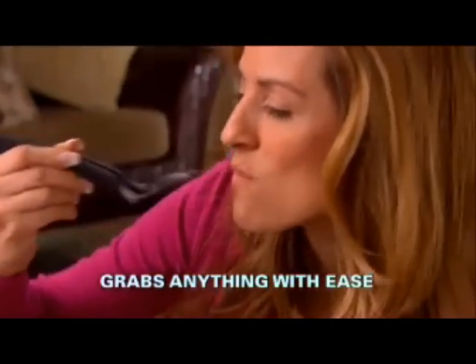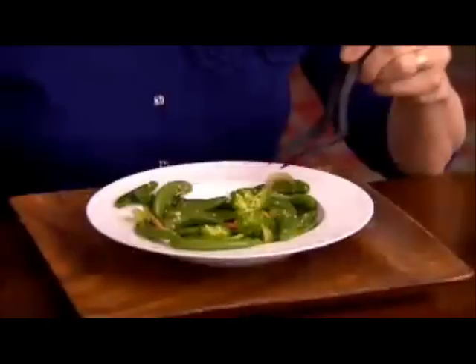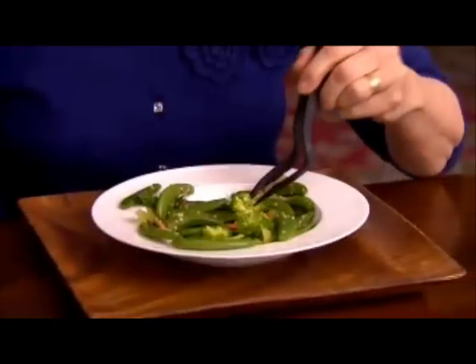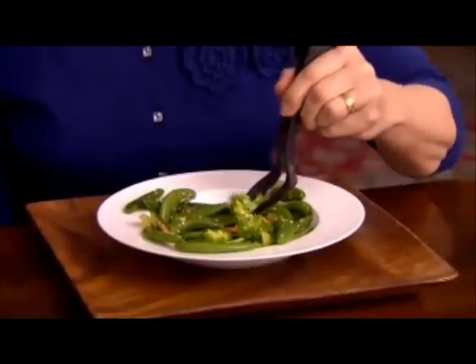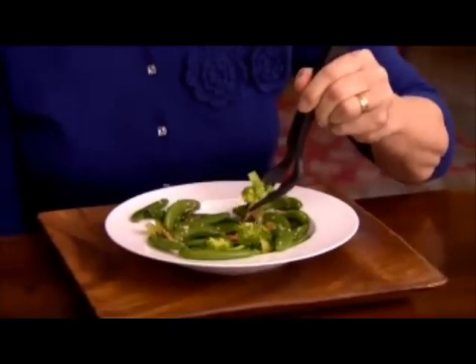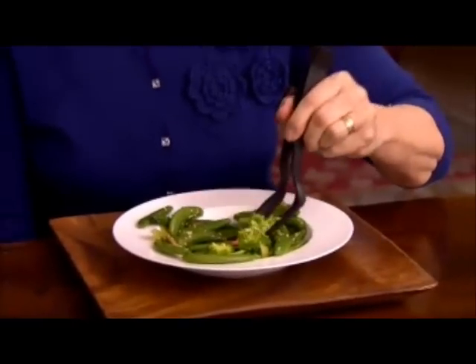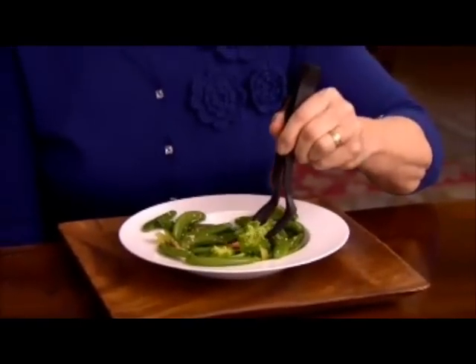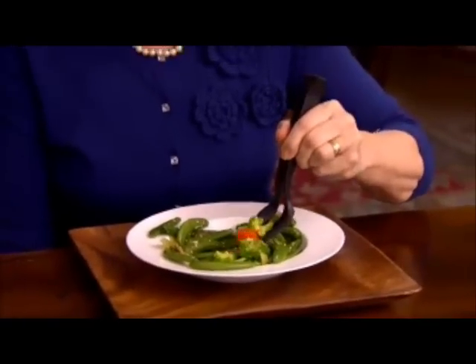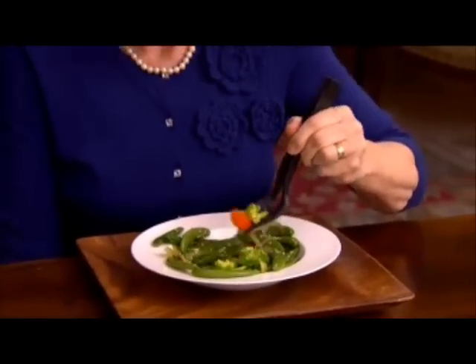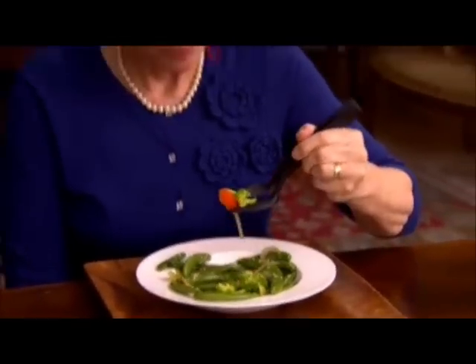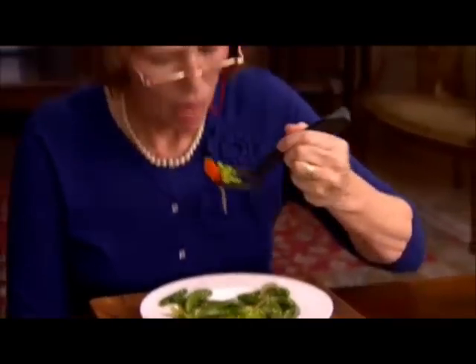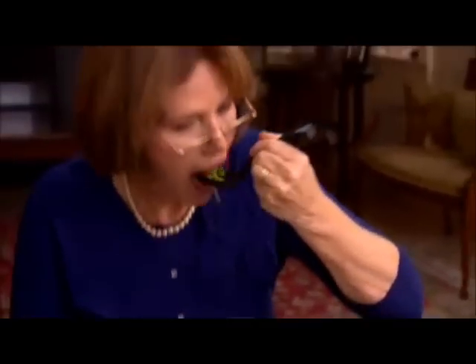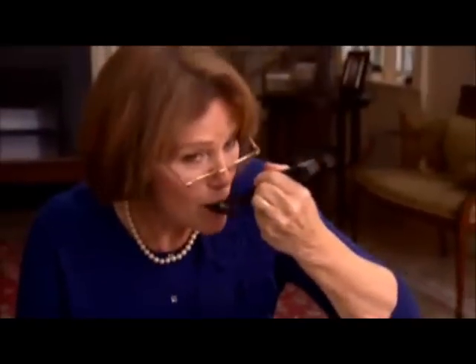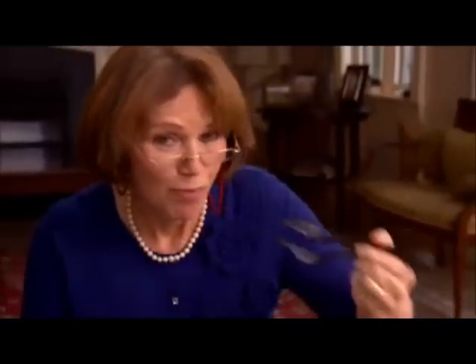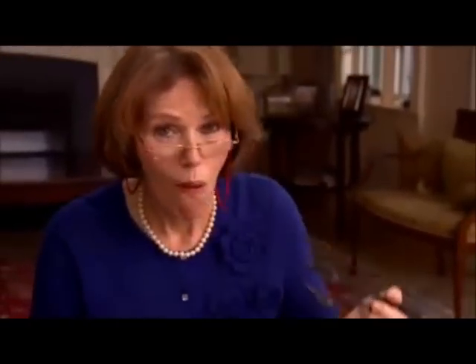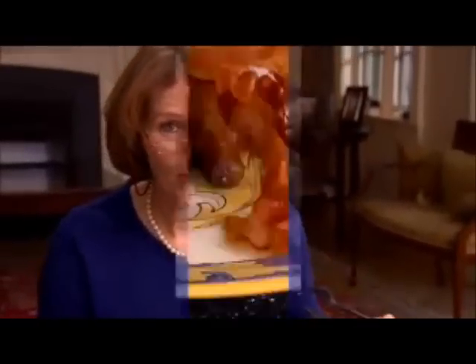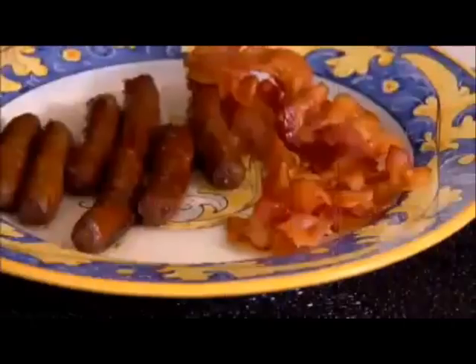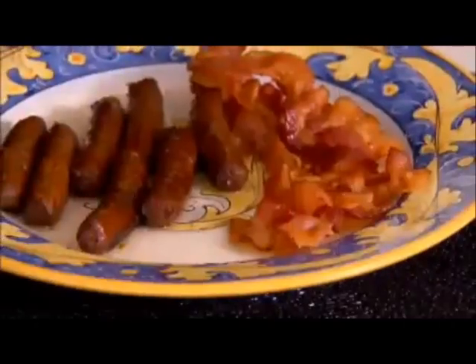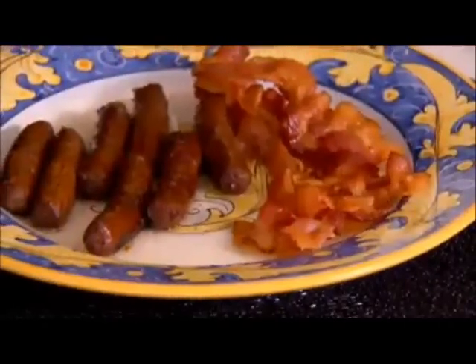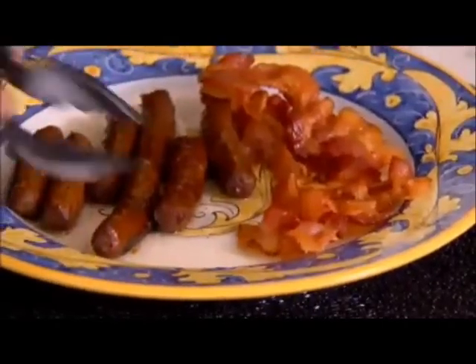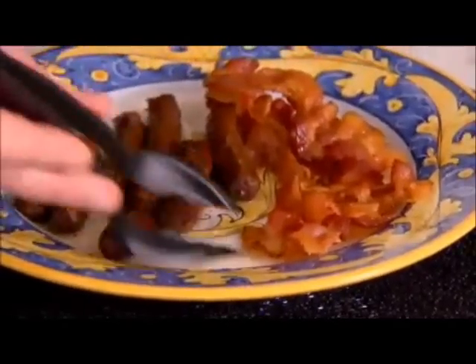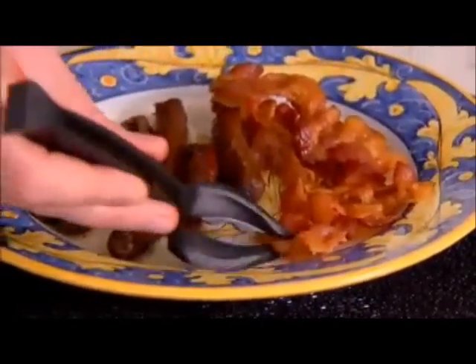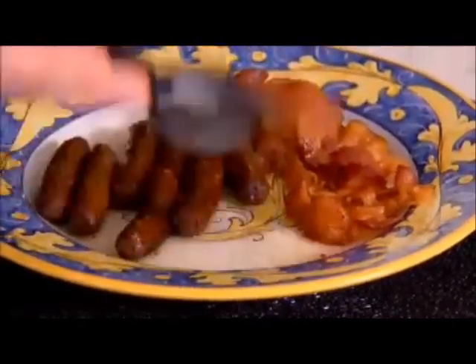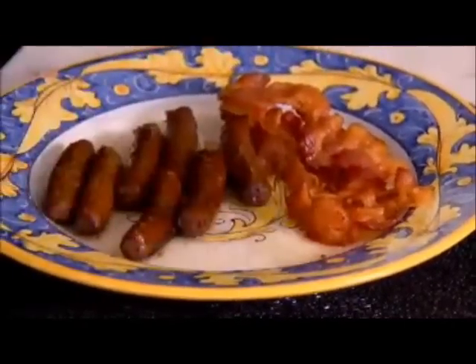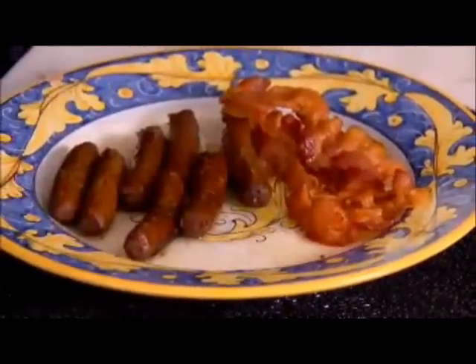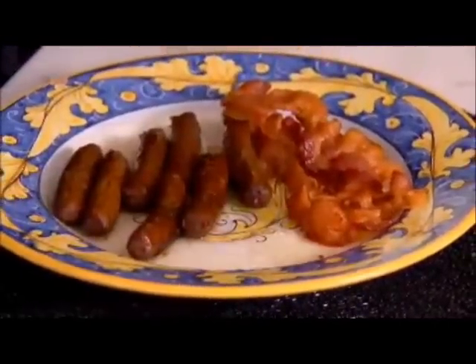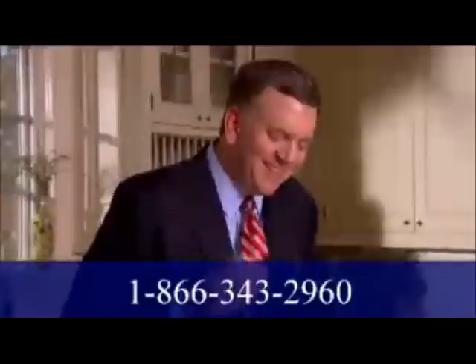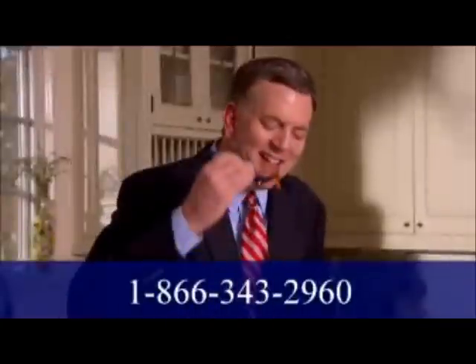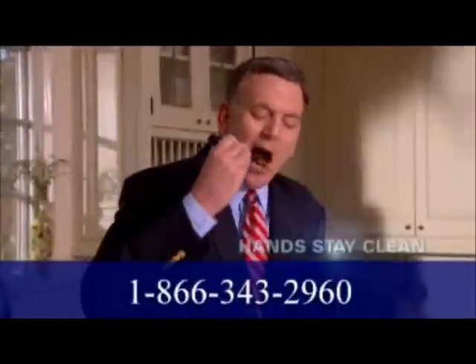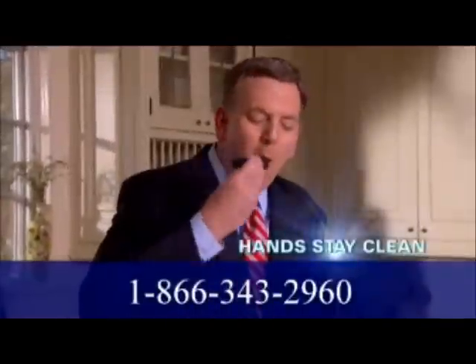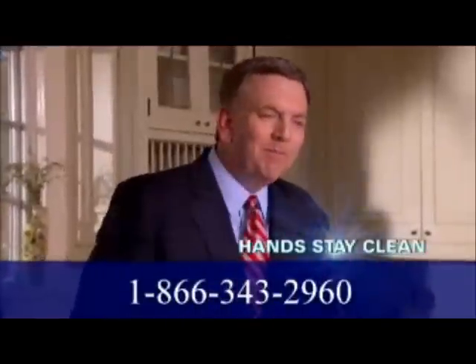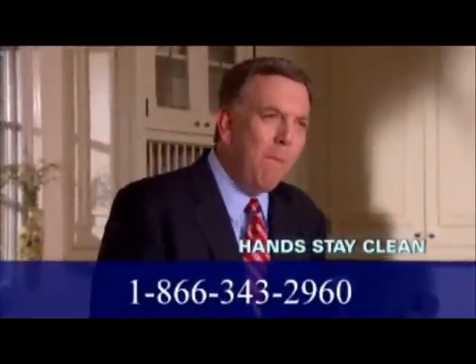Grab-A-Bite's great for stir-fry. Combine all those tasty flavors into one easy-to-grab bite. Love bacon and sausage but hate the grease? Grab-A-Bite and keep your hands clean.